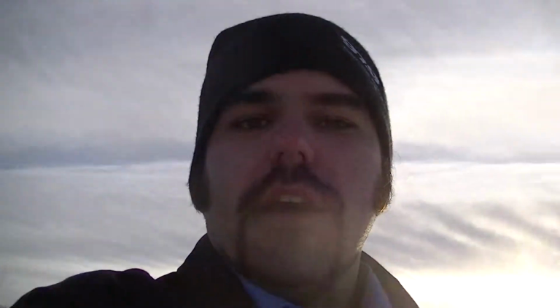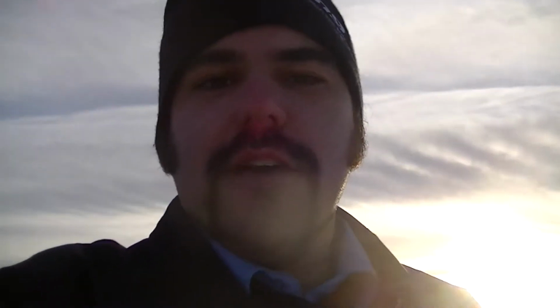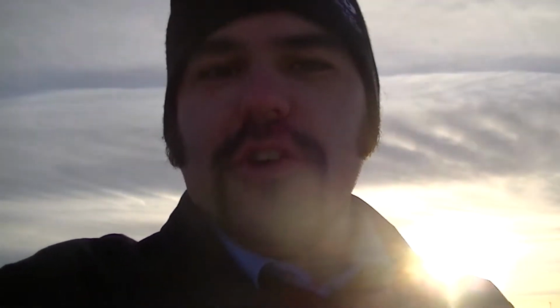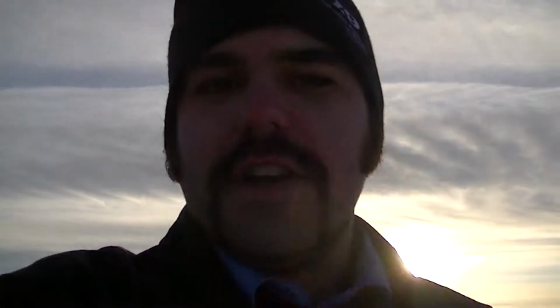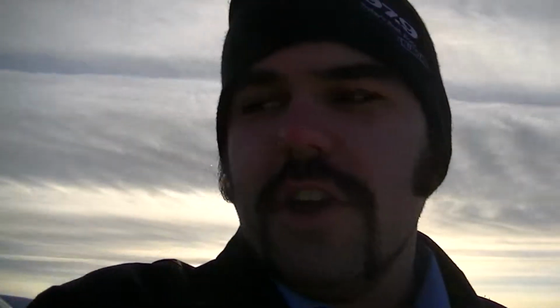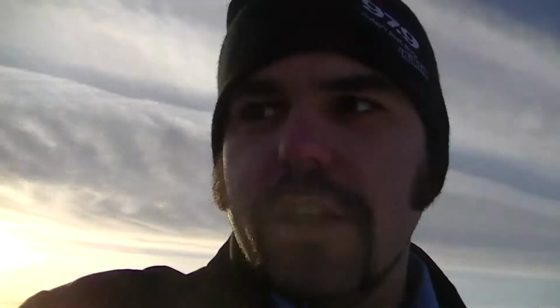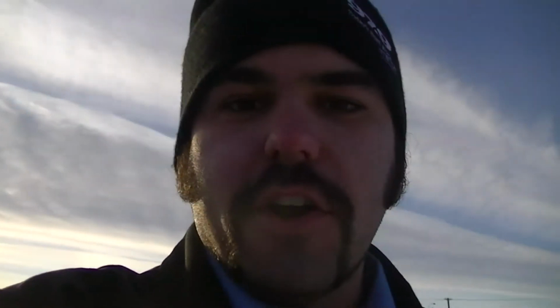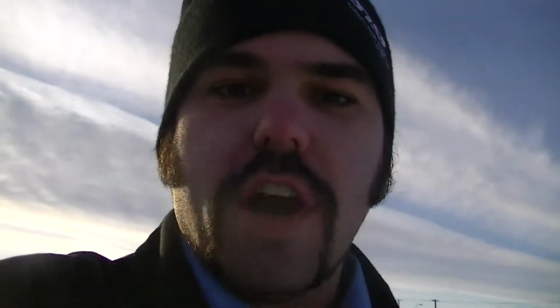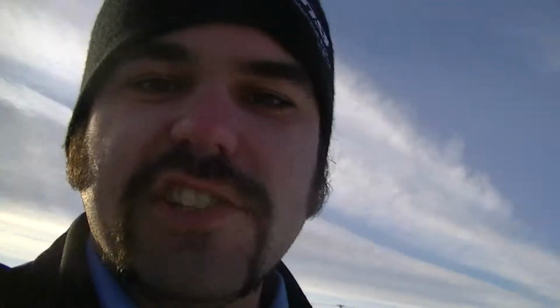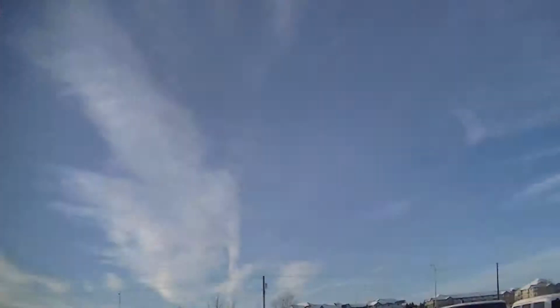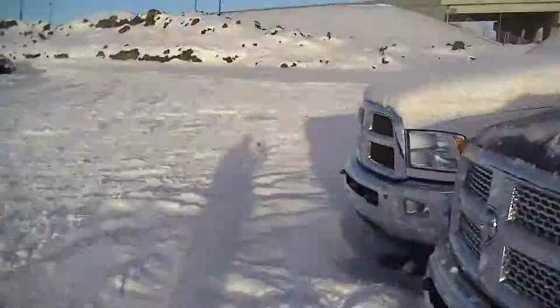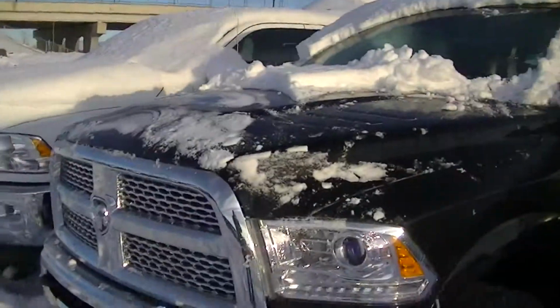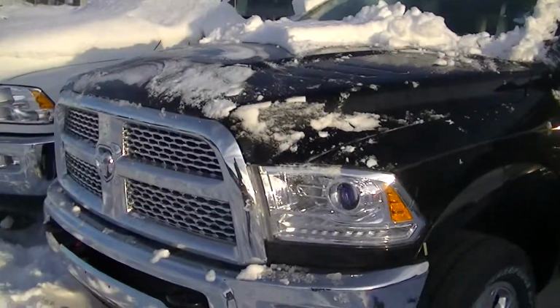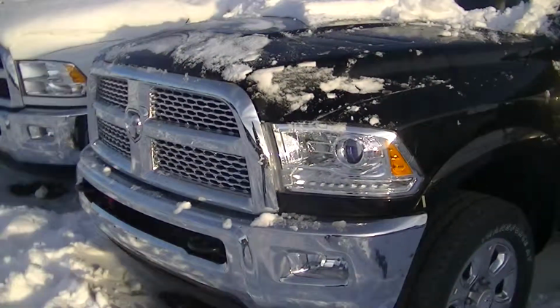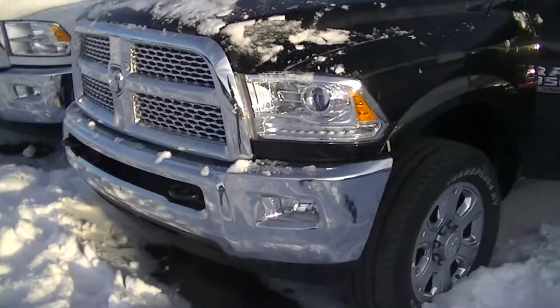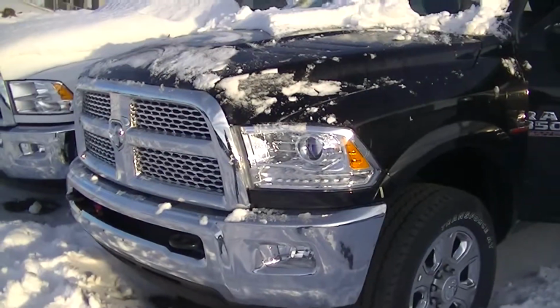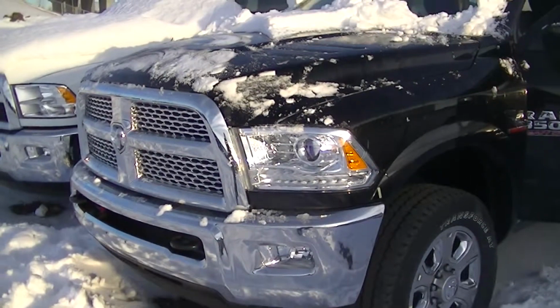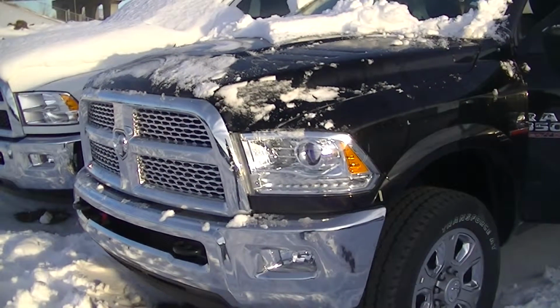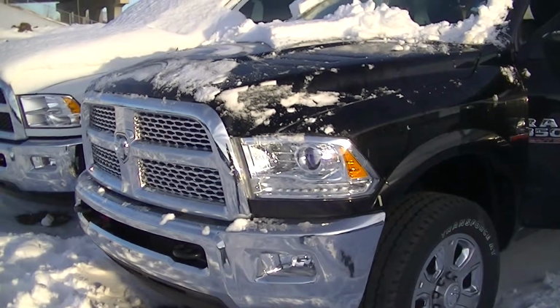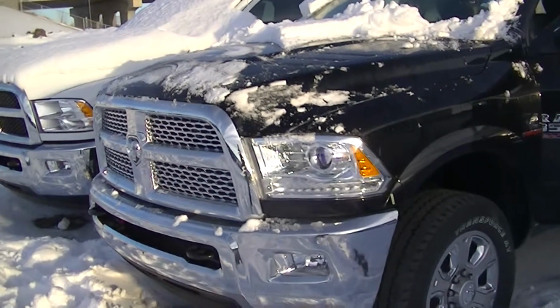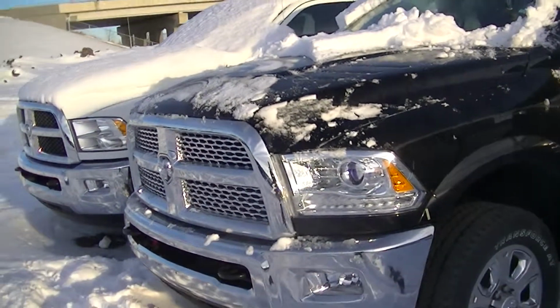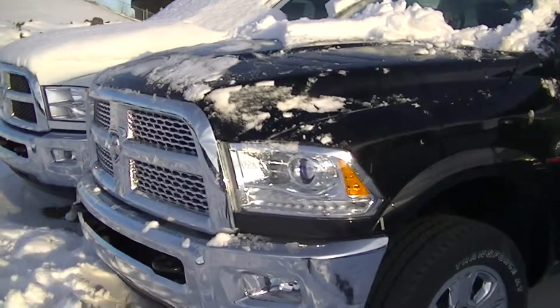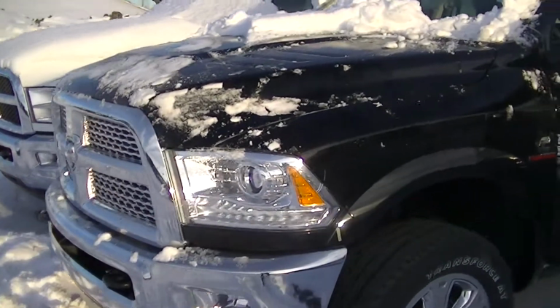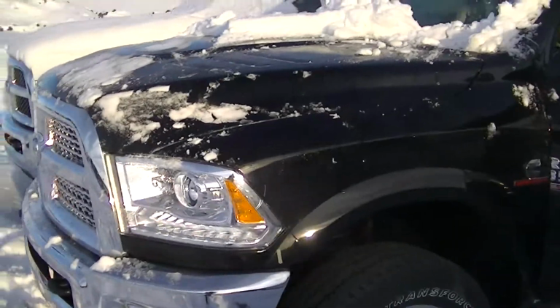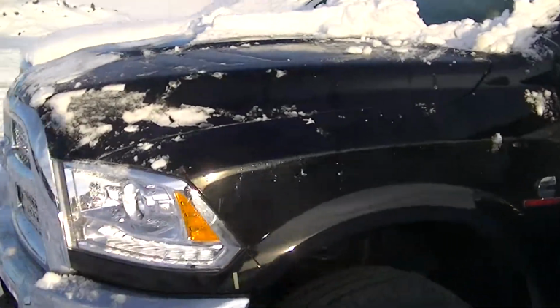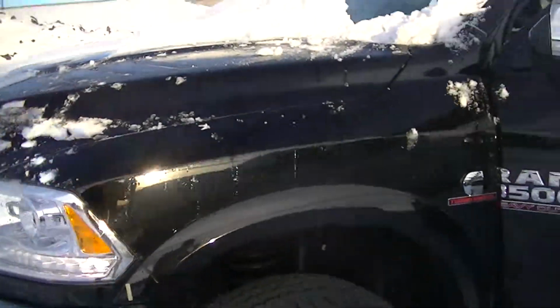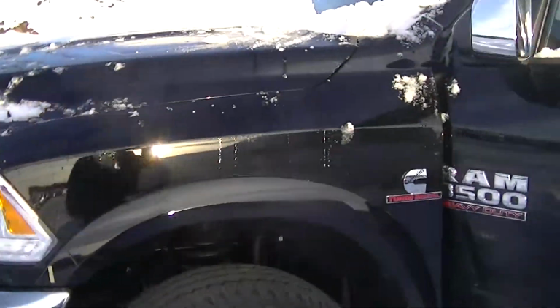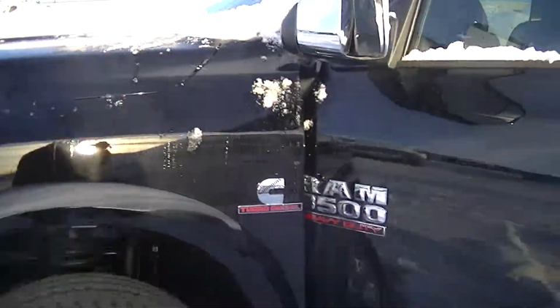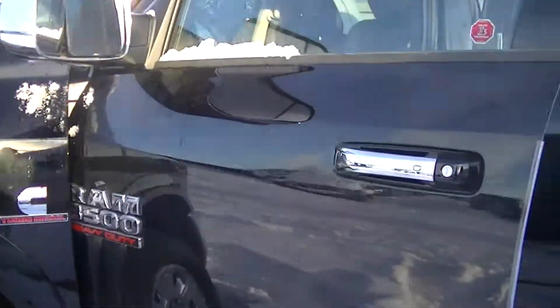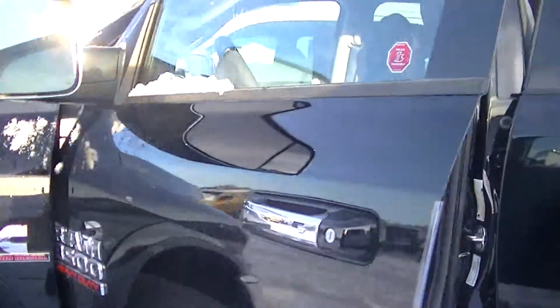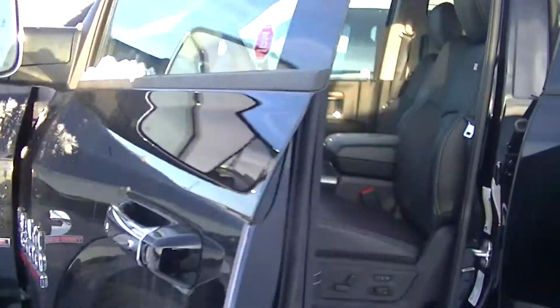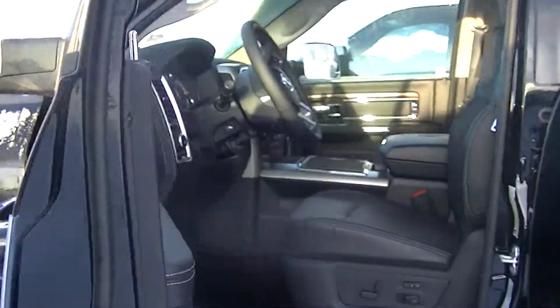Hey Vern, Rudy Gunn here from Londonderry Dodge. This is the vehicle I sent you the price on — the 3500 fully loaded Laramie with the long box.